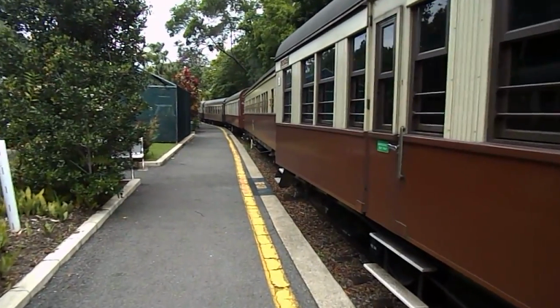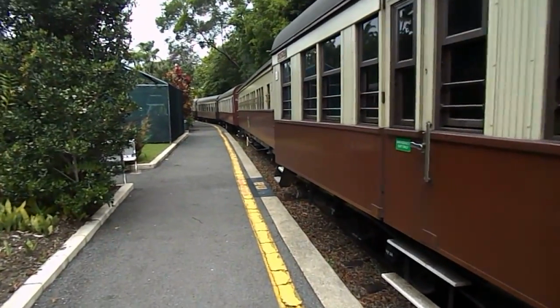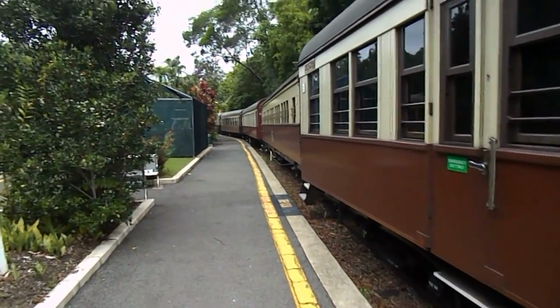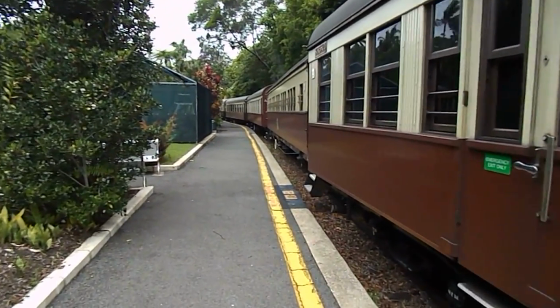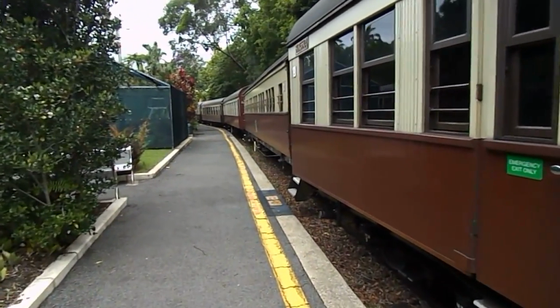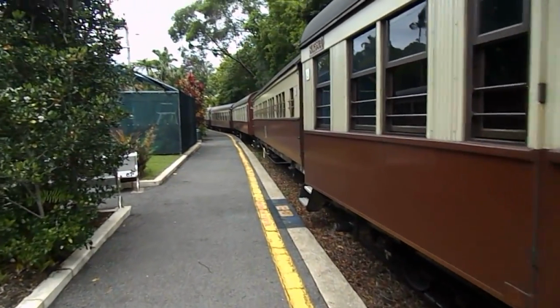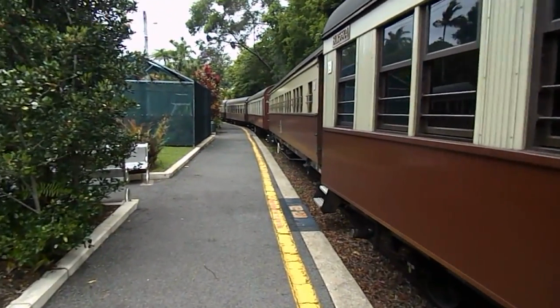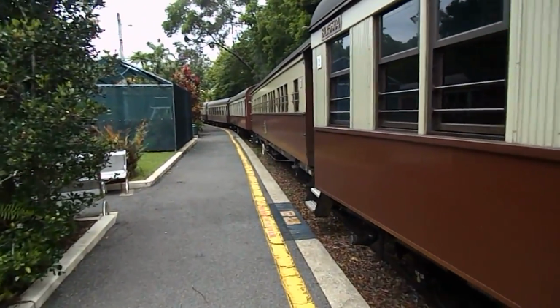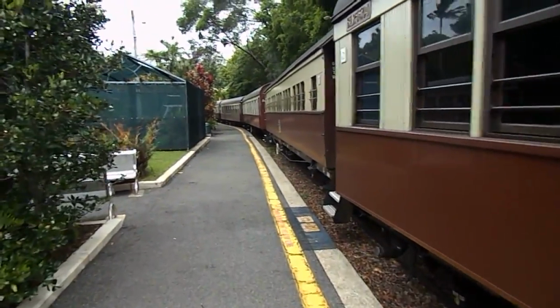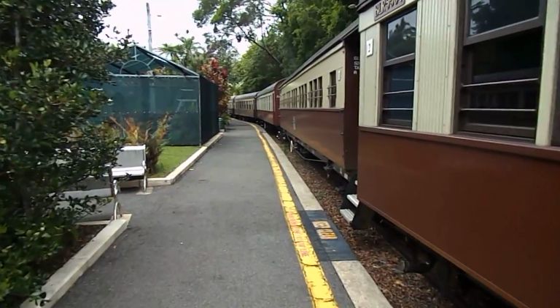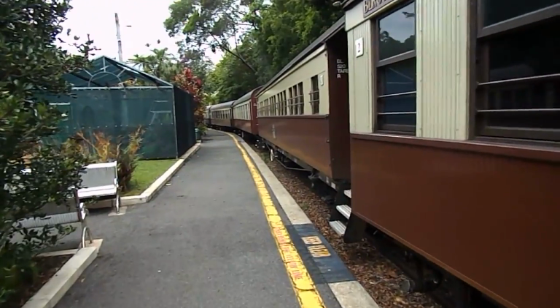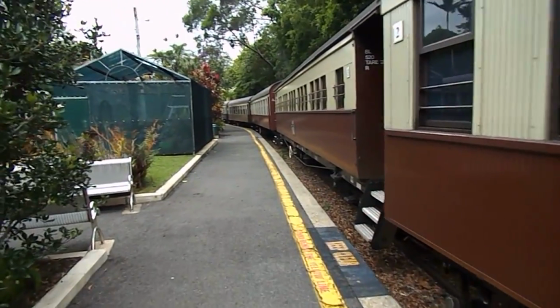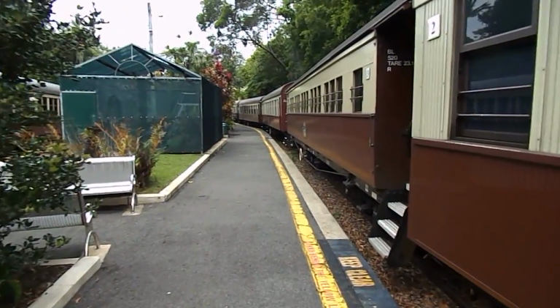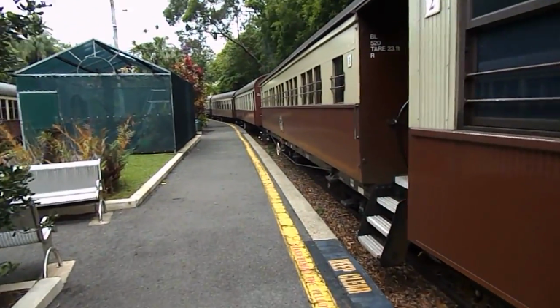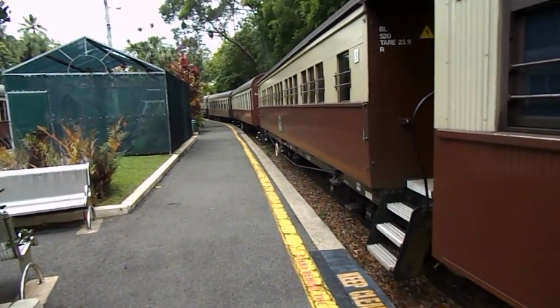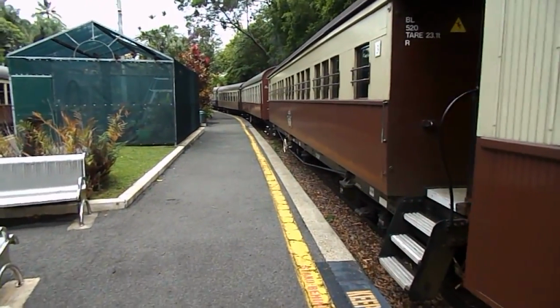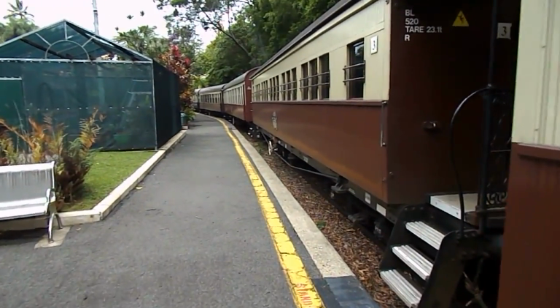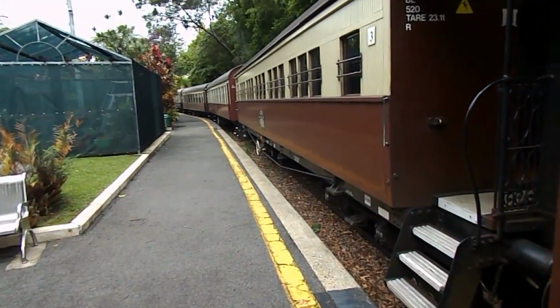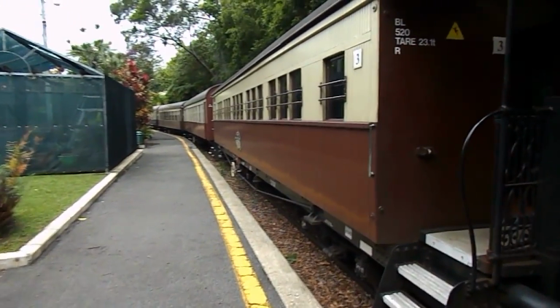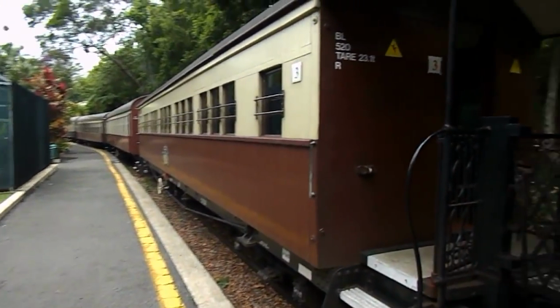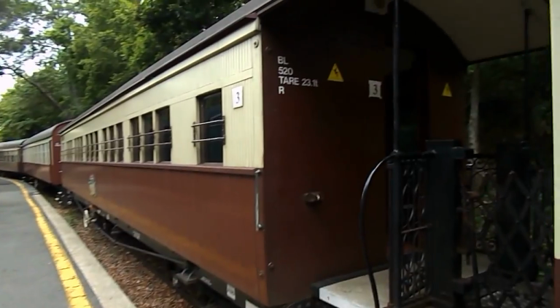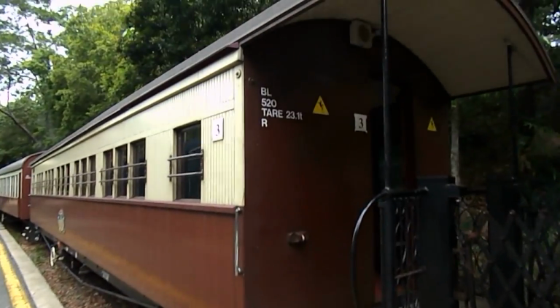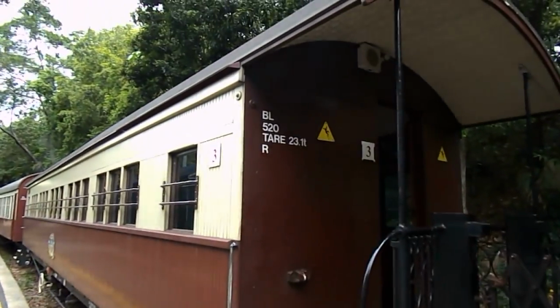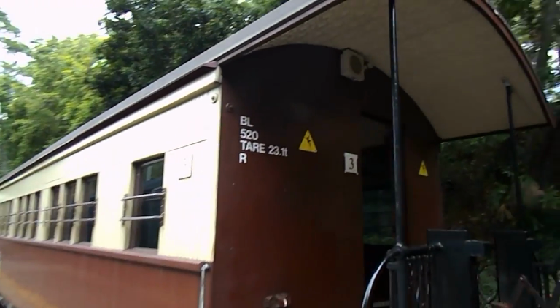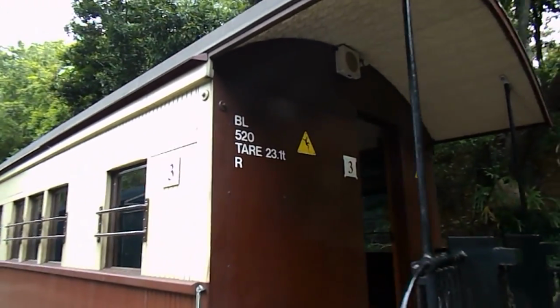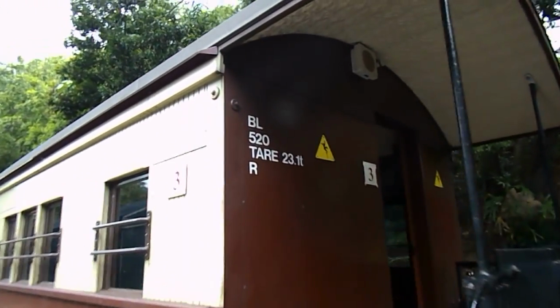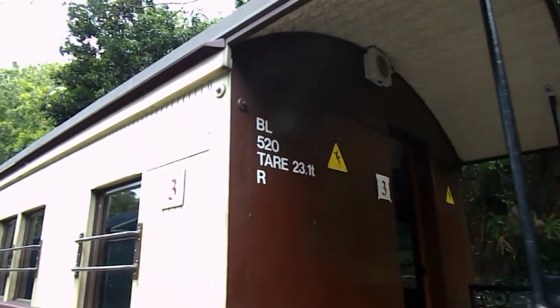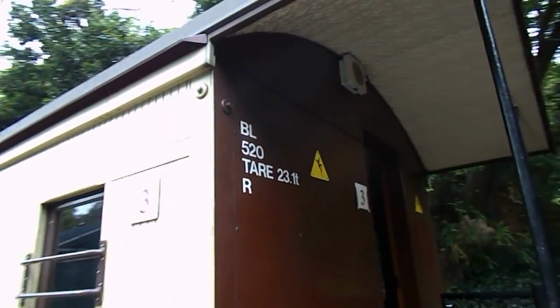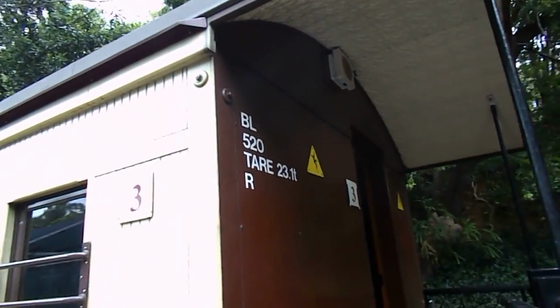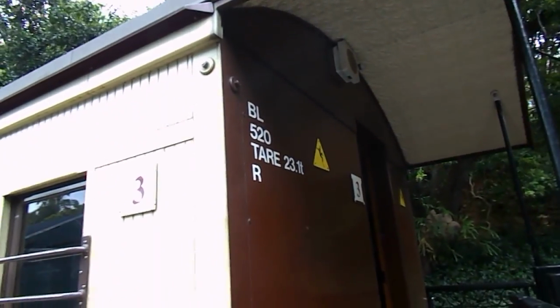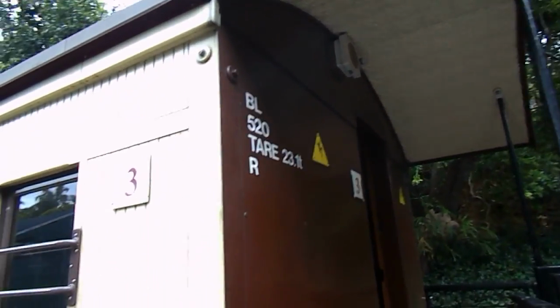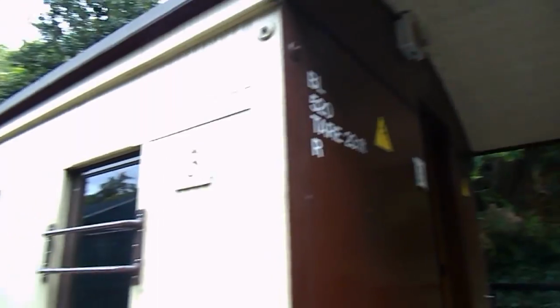Please take time to visit our centrally located refreshment room for a variety of hot and cold drinks and snacks, which you may take on board the train. Quality souvenirs and postcards are also available. Thank you.